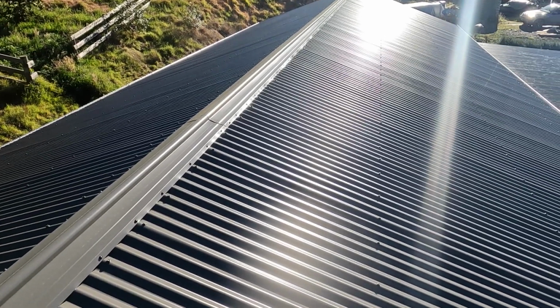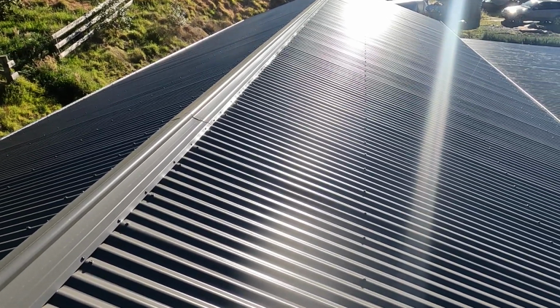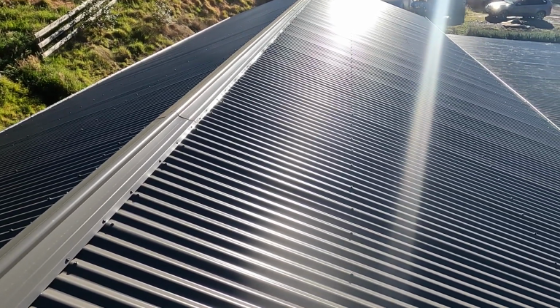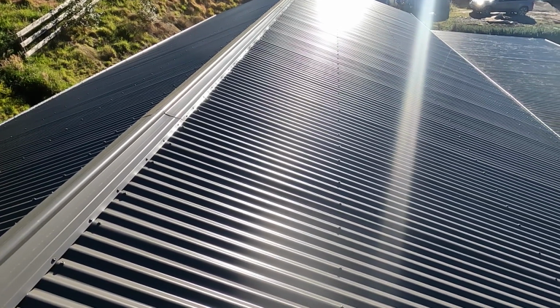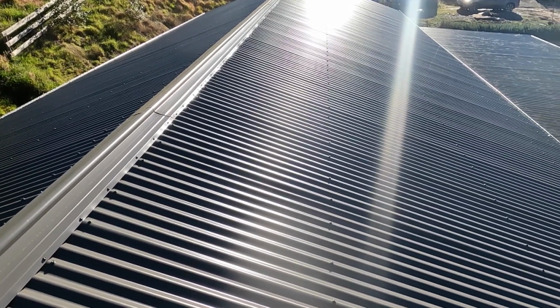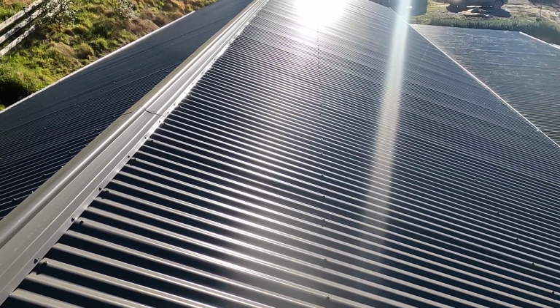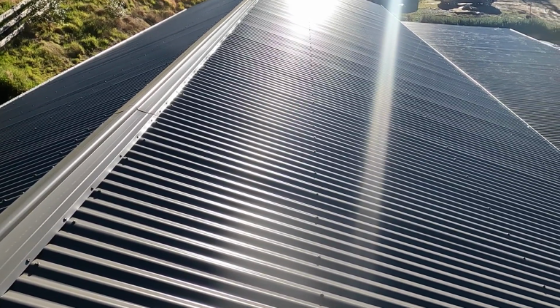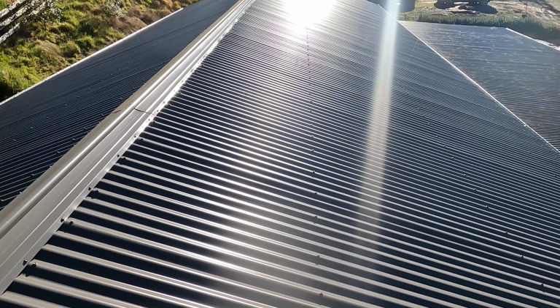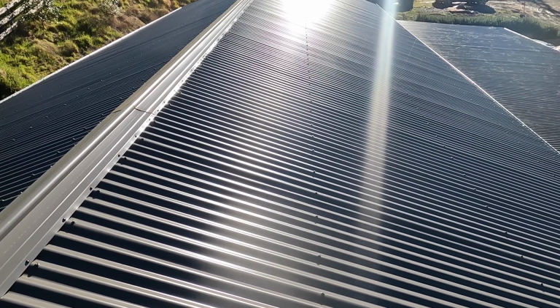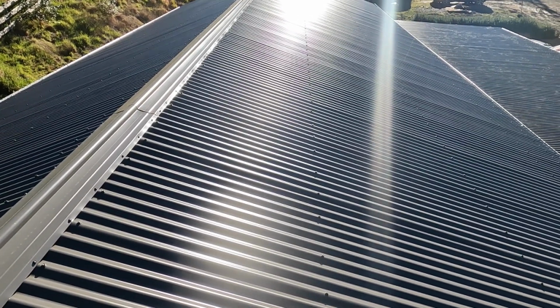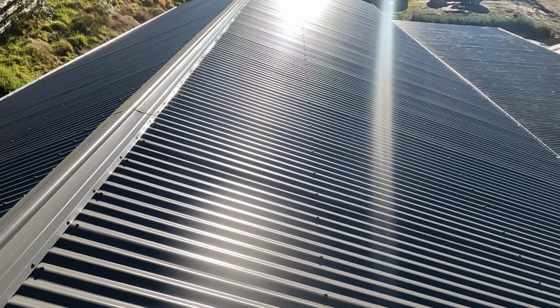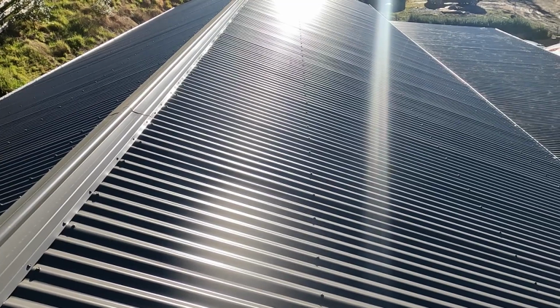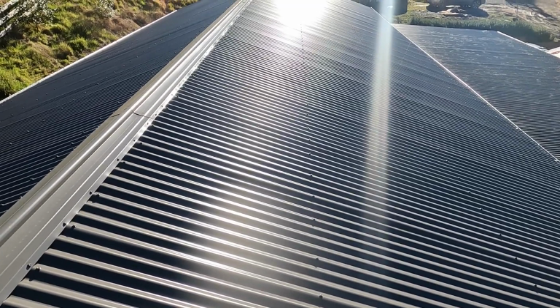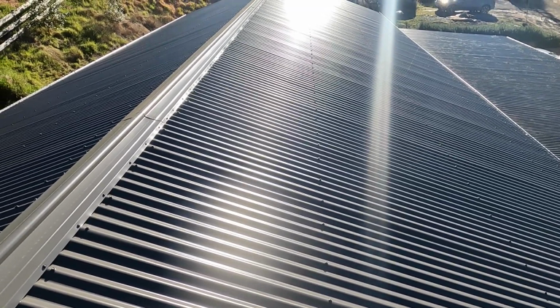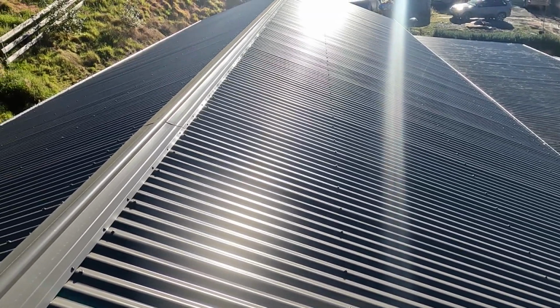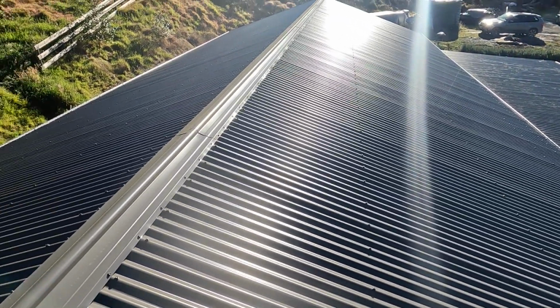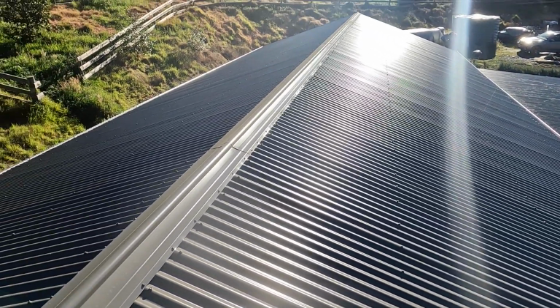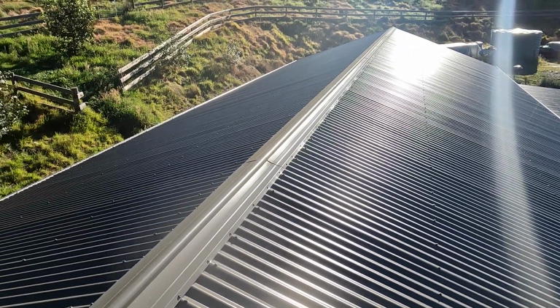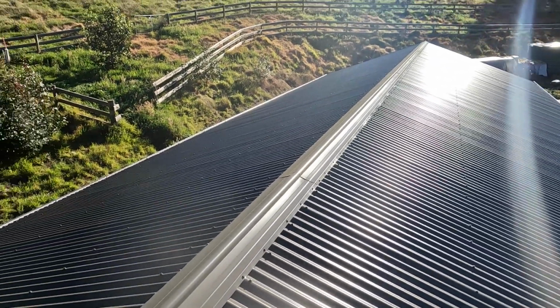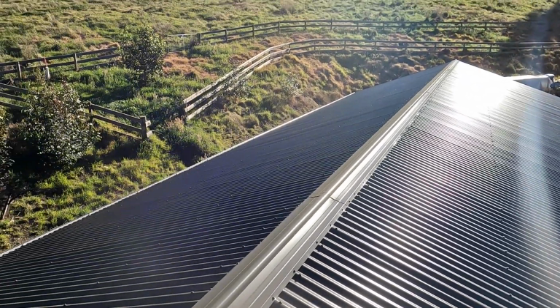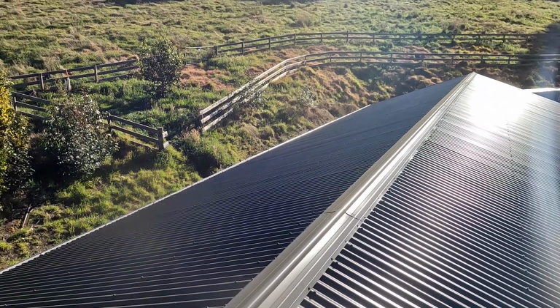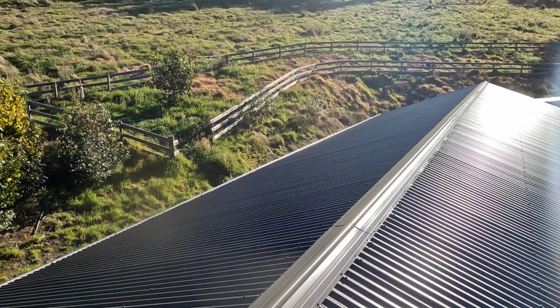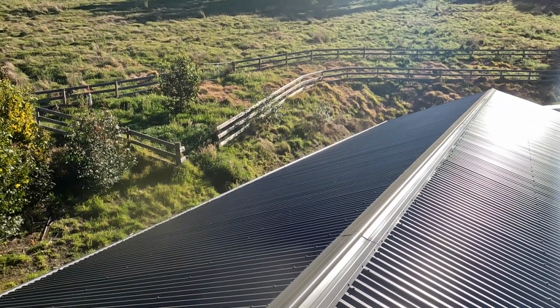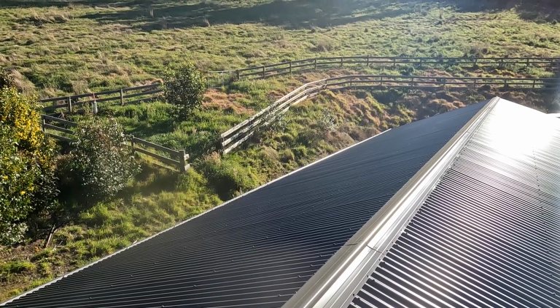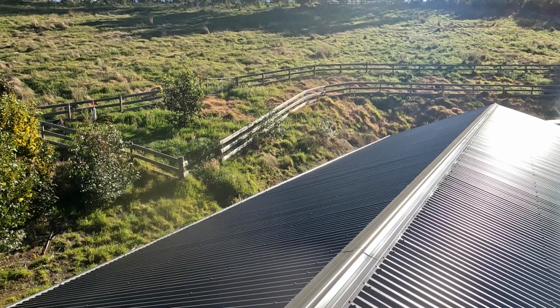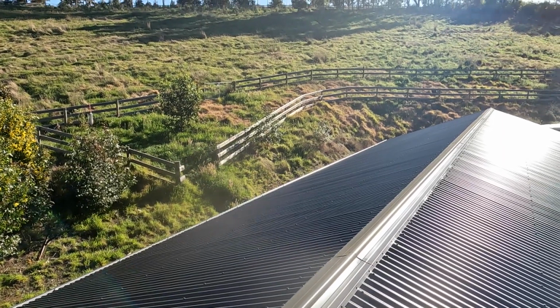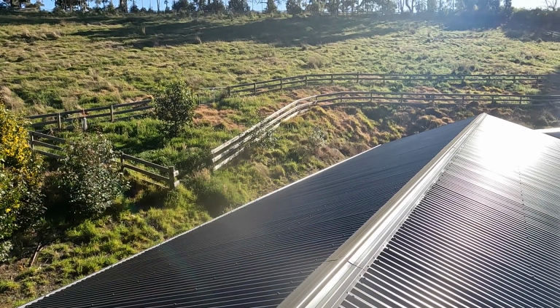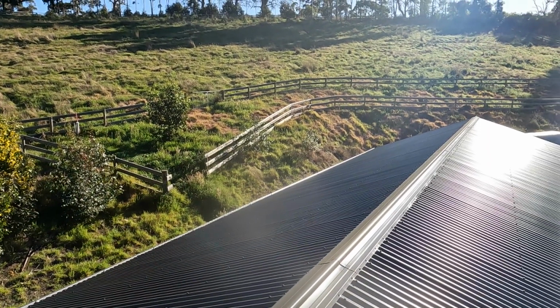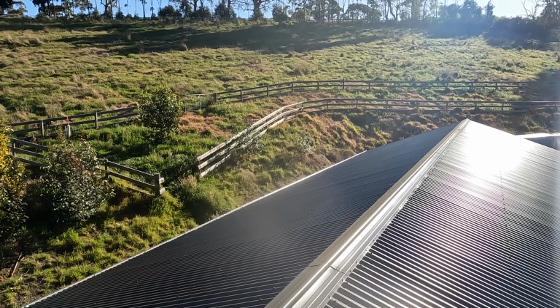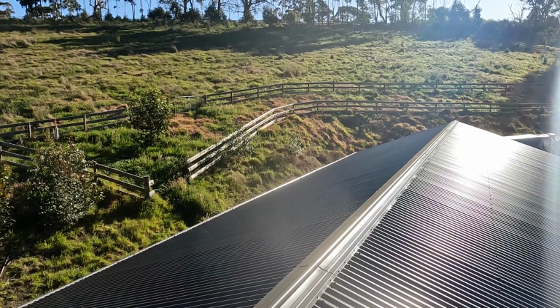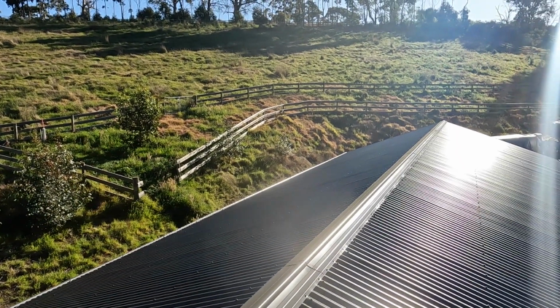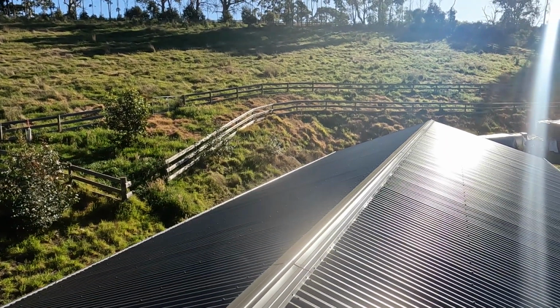Once you've done that, you need to review how much roof space you've got and what sort of shading issues you have. This workshop is quite large, at 20 degrees, and you can see I don't really have much of a shading issue at all.